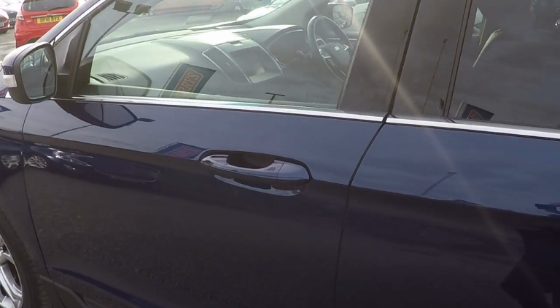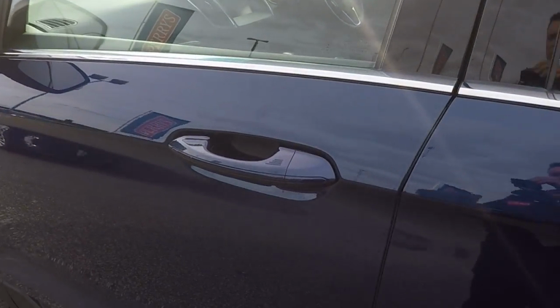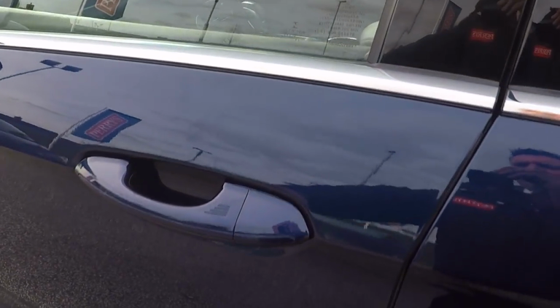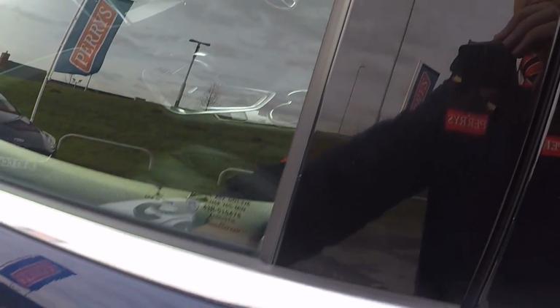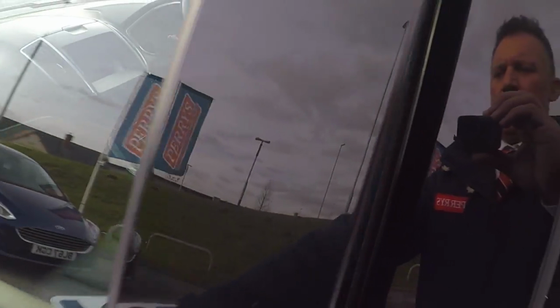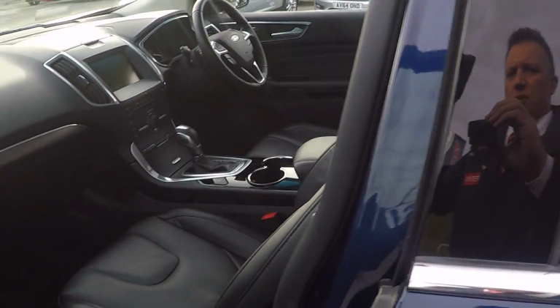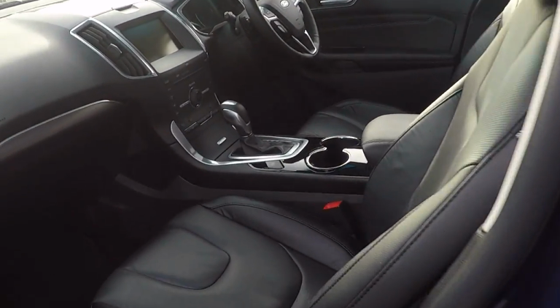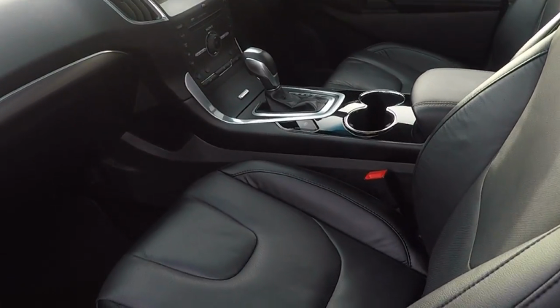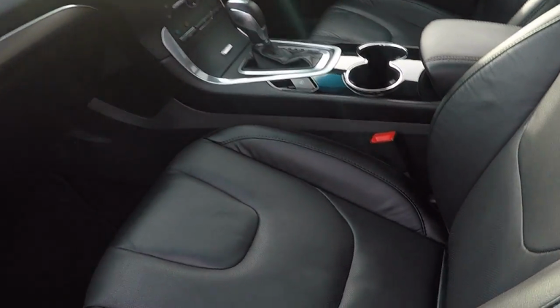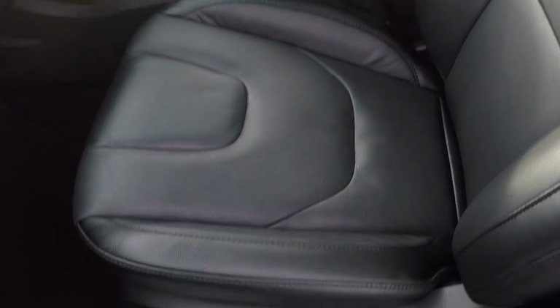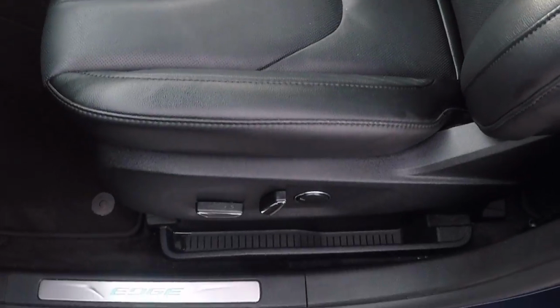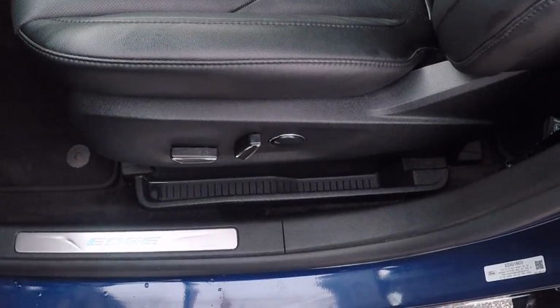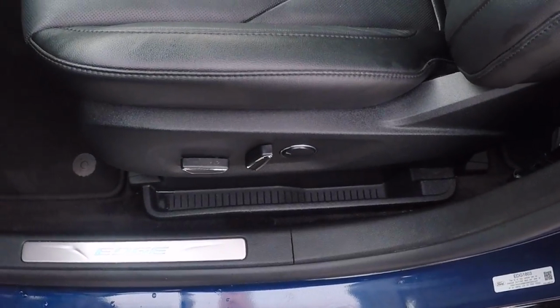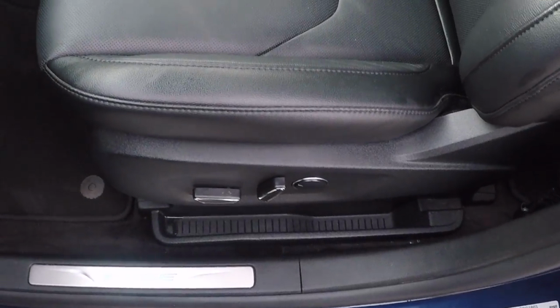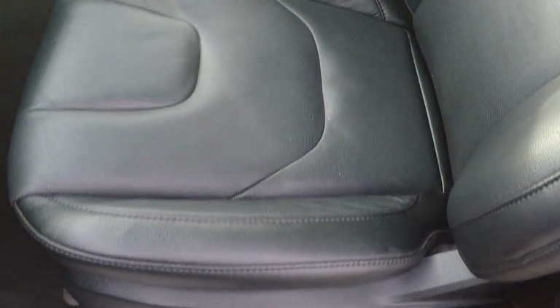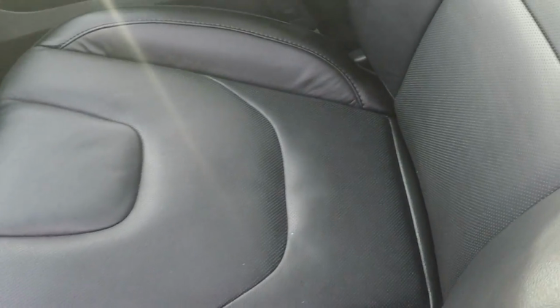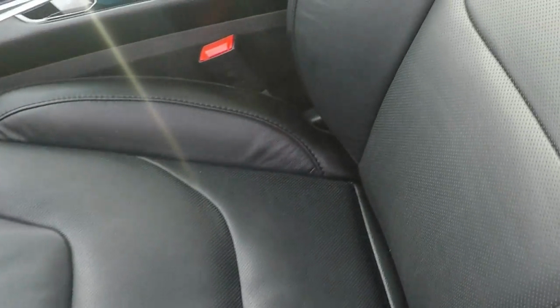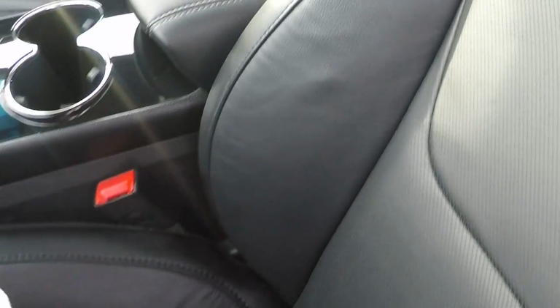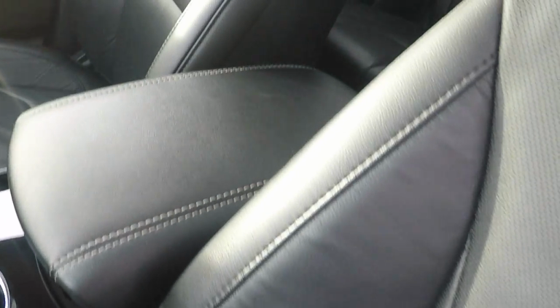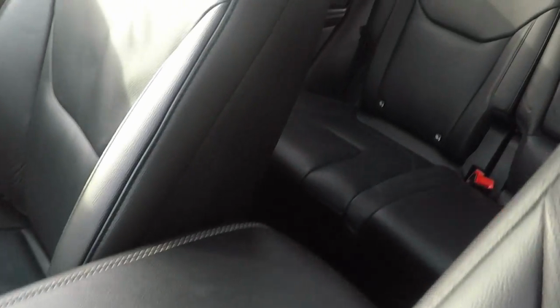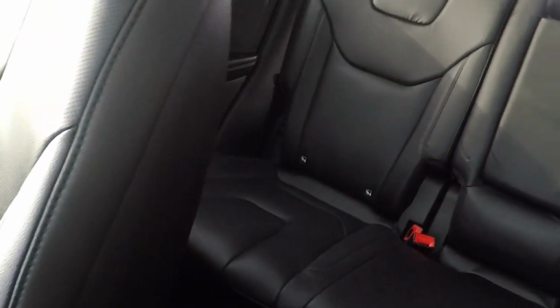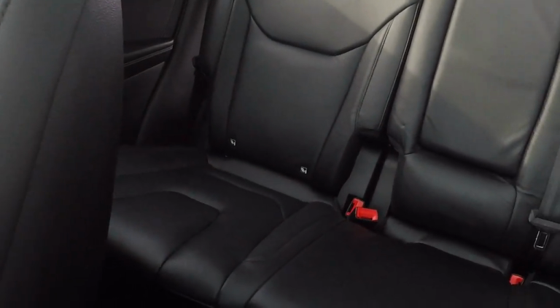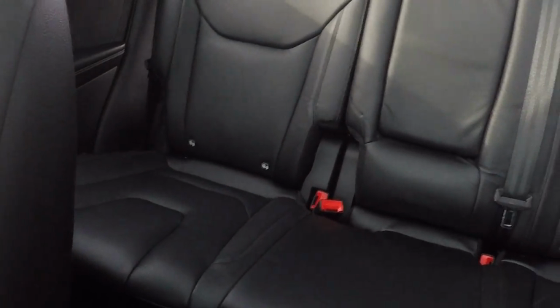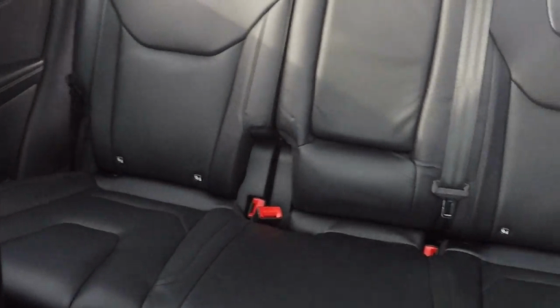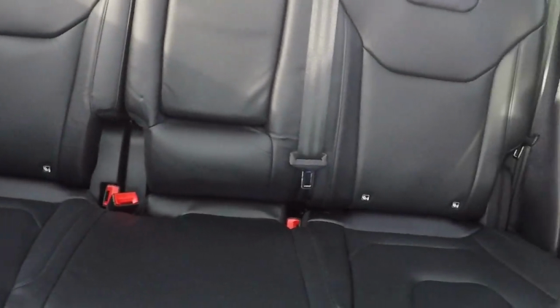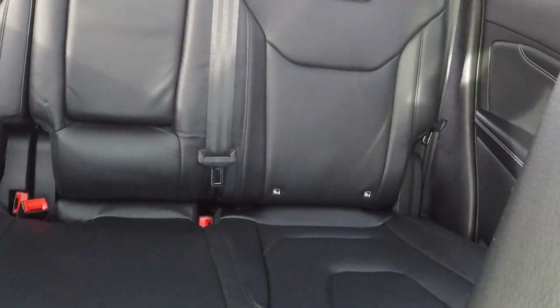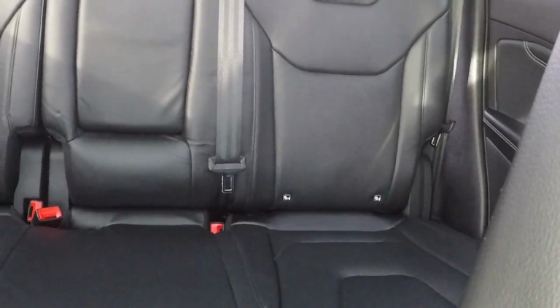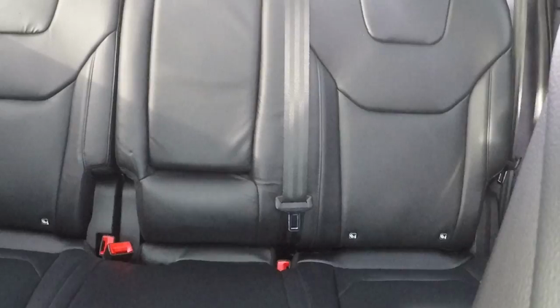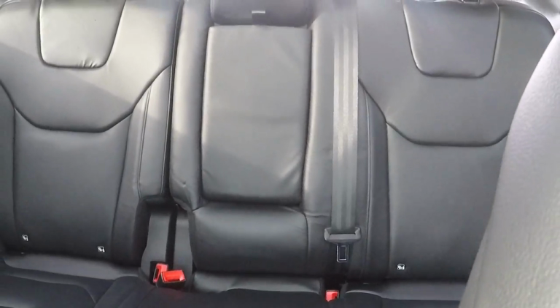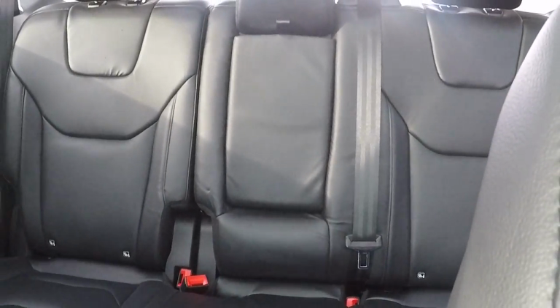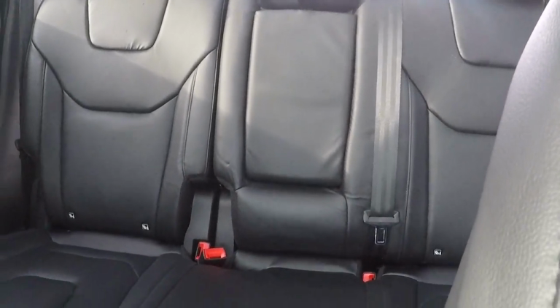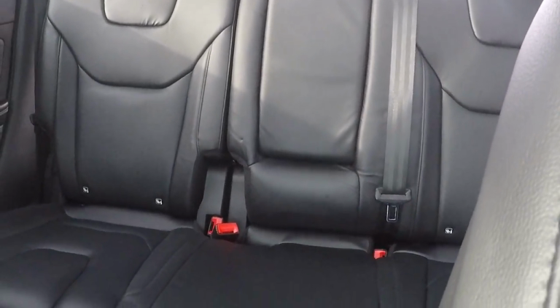Keyless entry — let me show you inside. Power passenger seat, full luxury leather throughout. Isofix child seat anchor points in the back, really generous third seat.